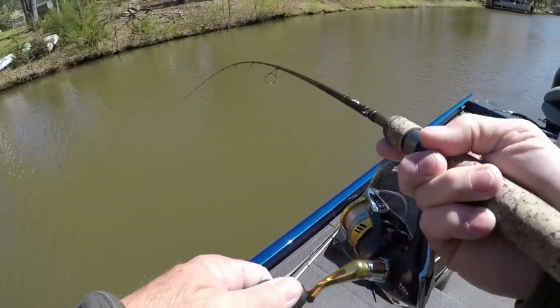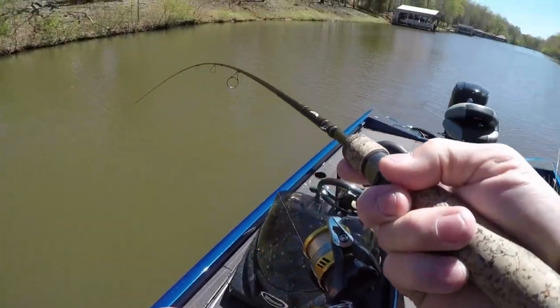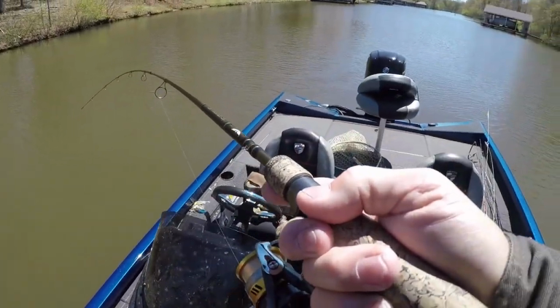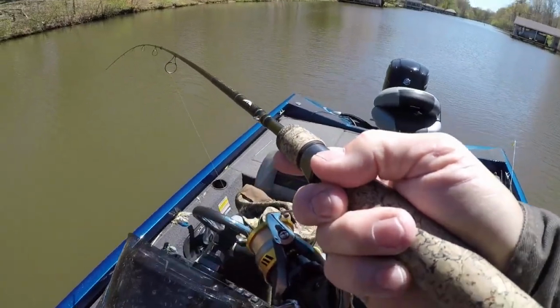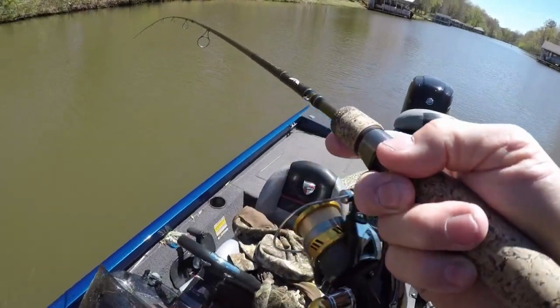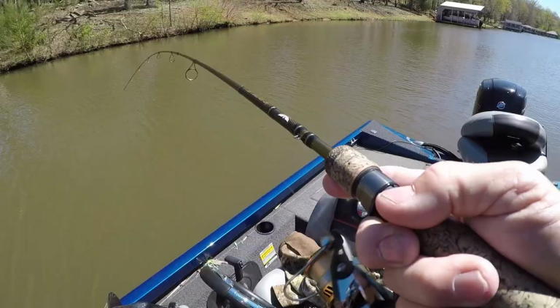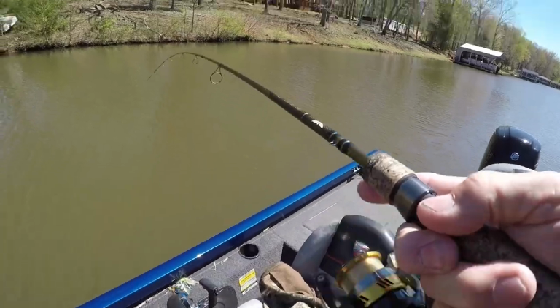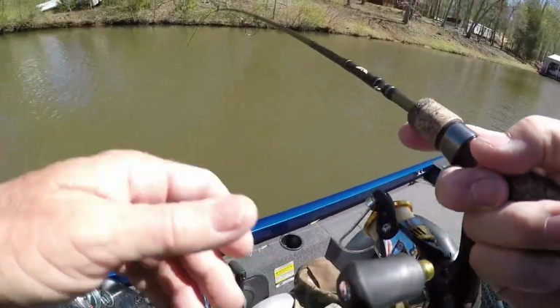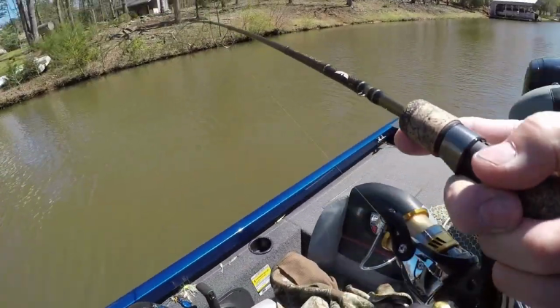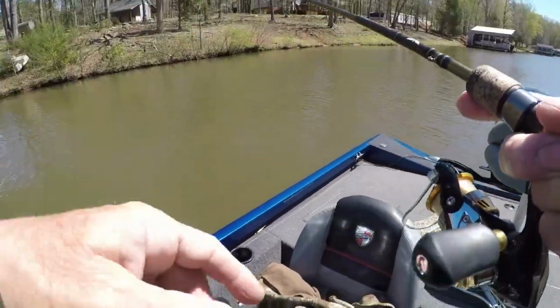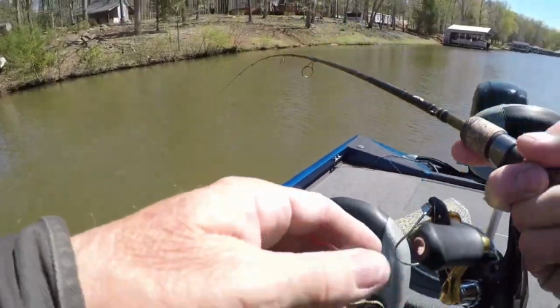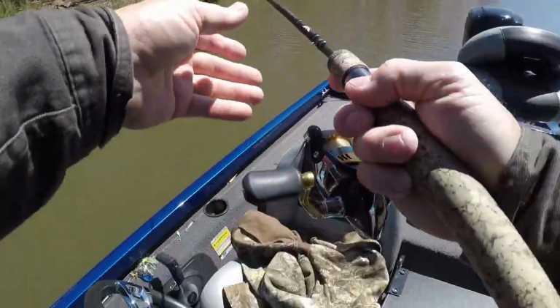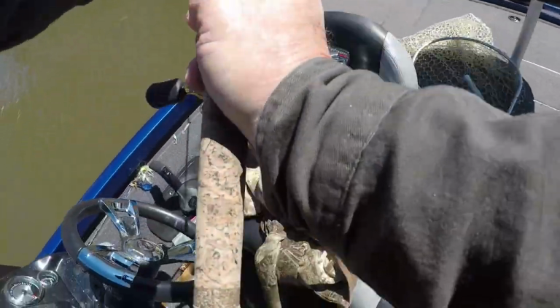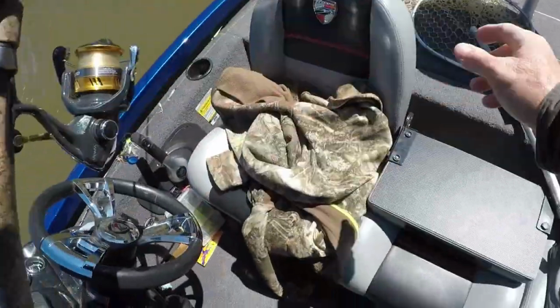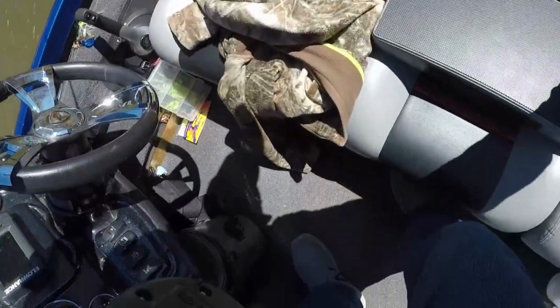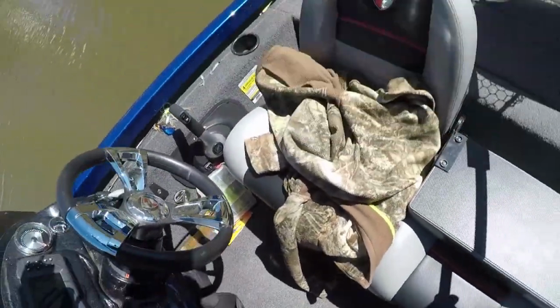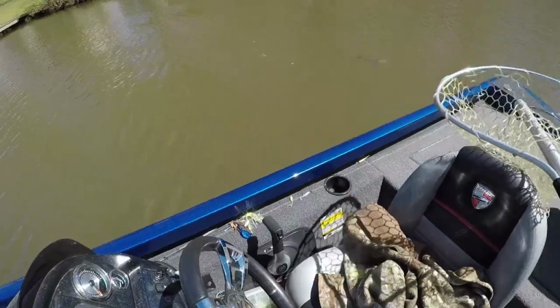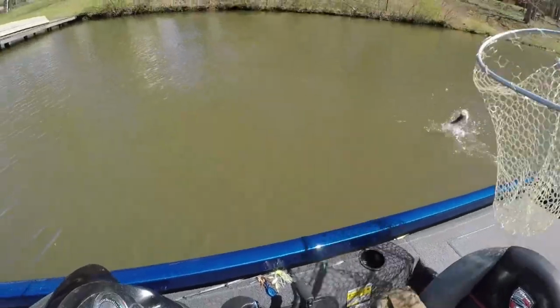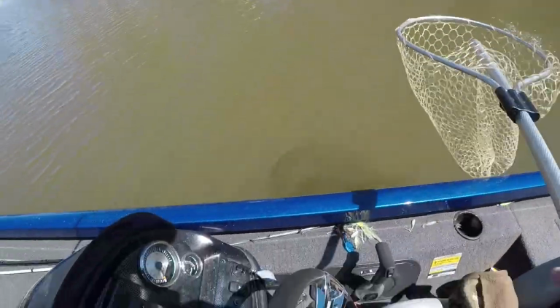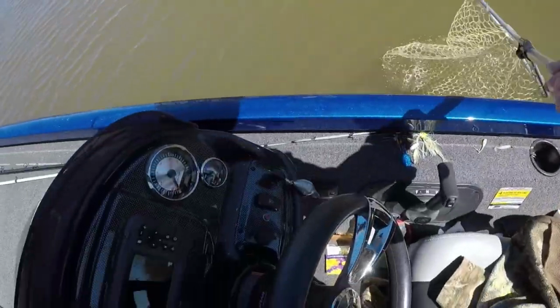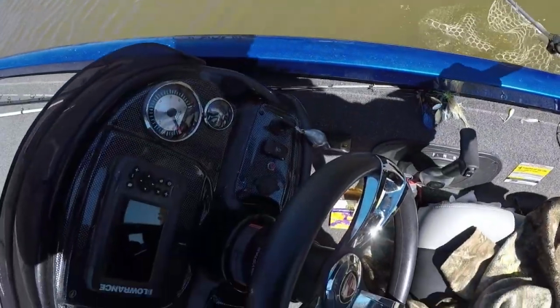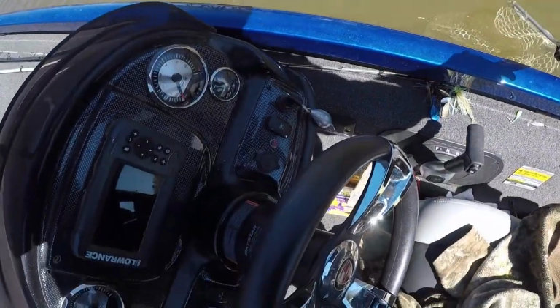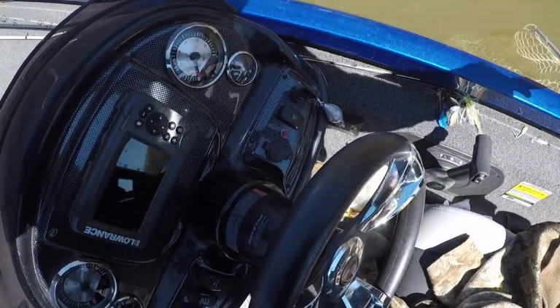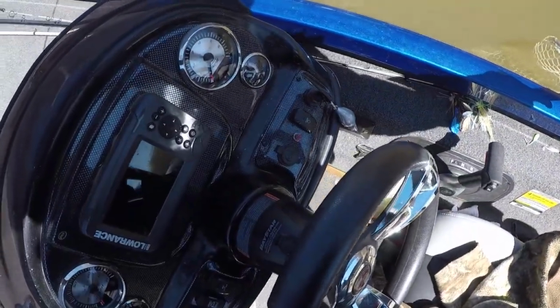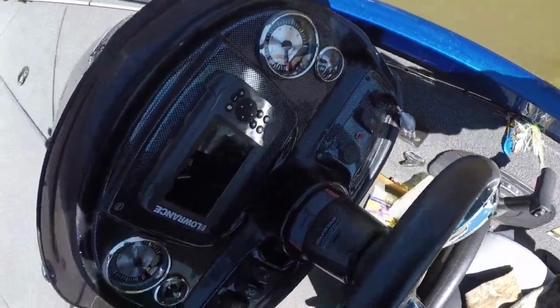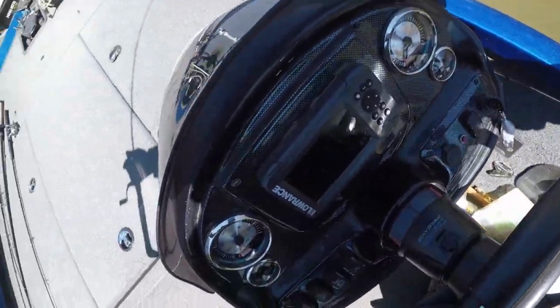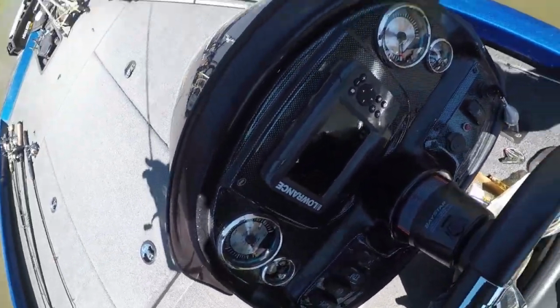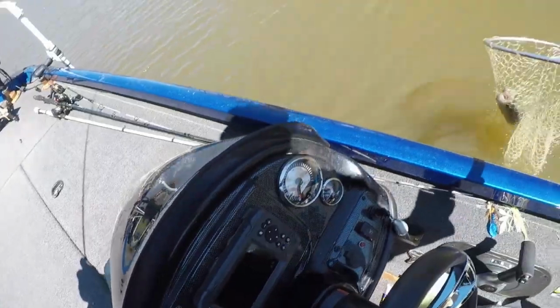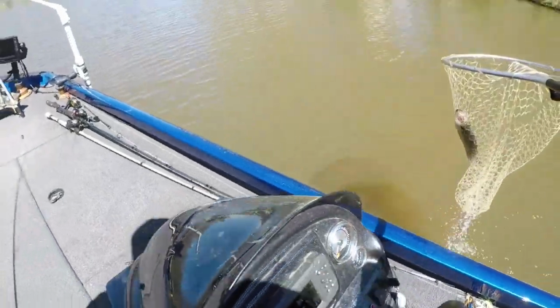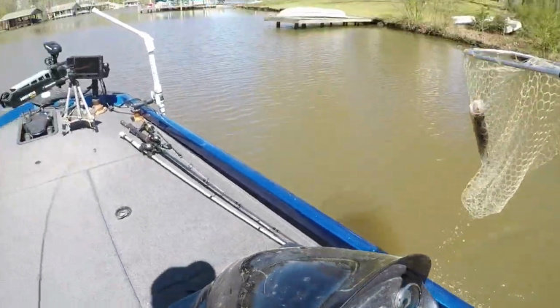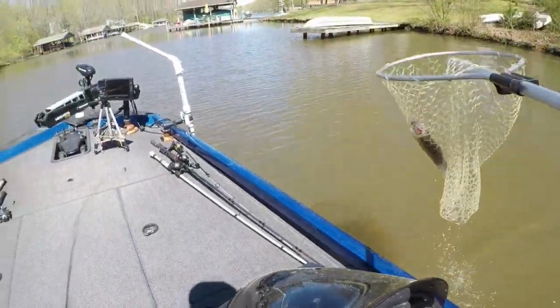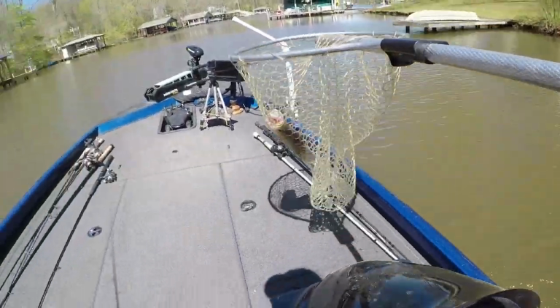Y'all can't see it but there's a stump right there — that's what I'm doing. Somebody's crappie have moved up on stumps. He's a nice one — I thought he acted like he was a horse! Oh yeah, I'll let you go. Somebody's crappie have moved up on stumps.